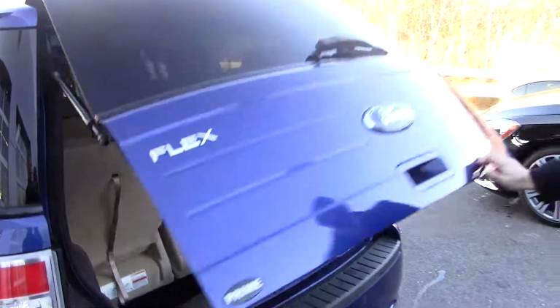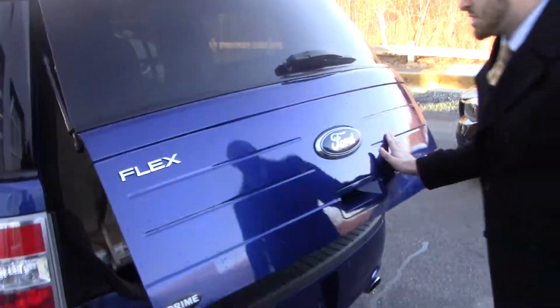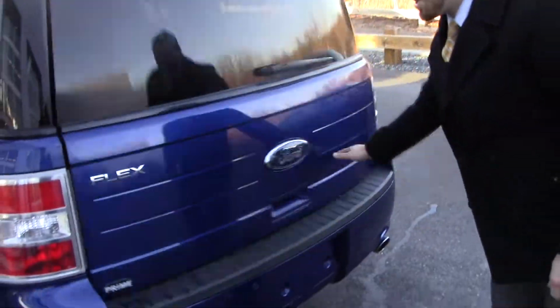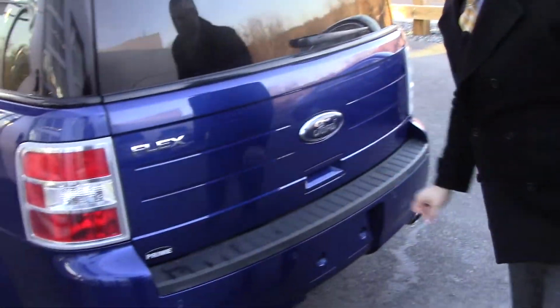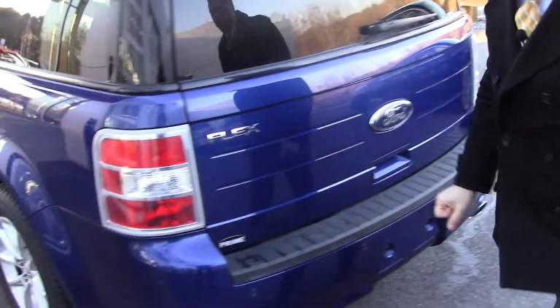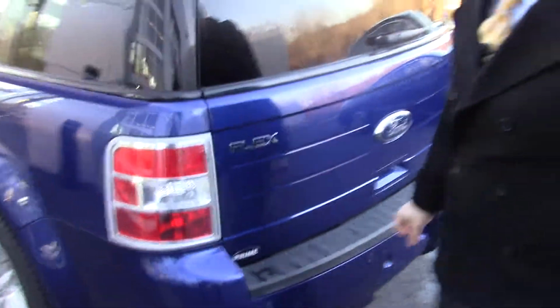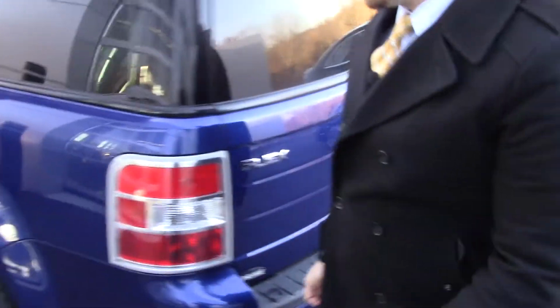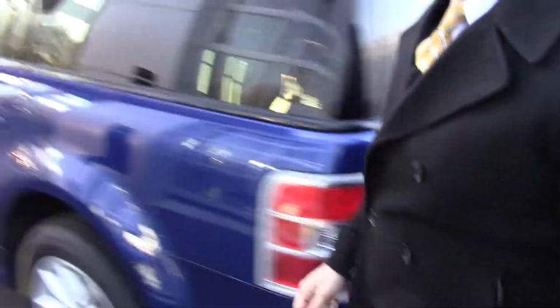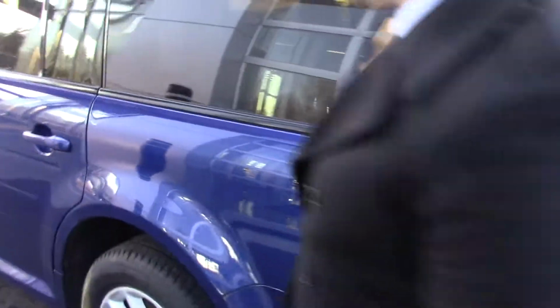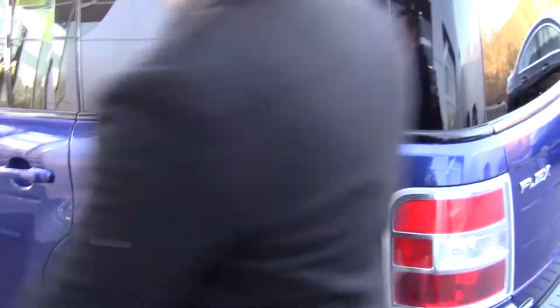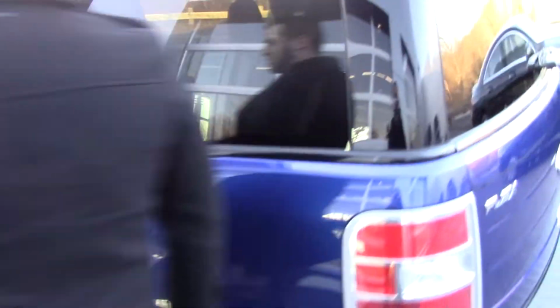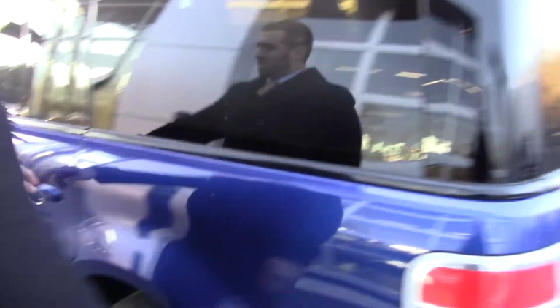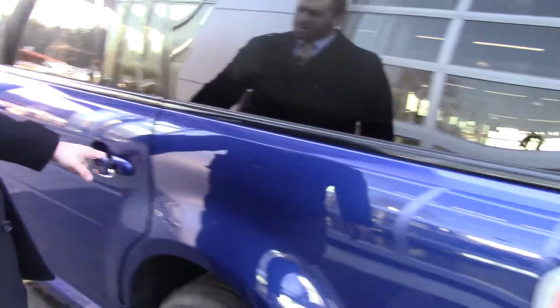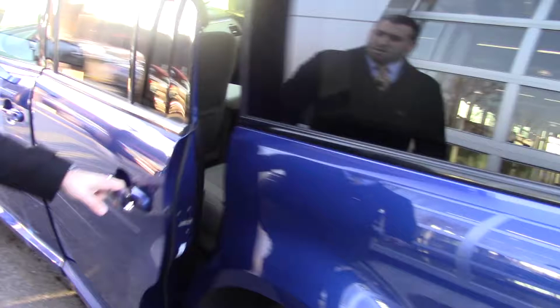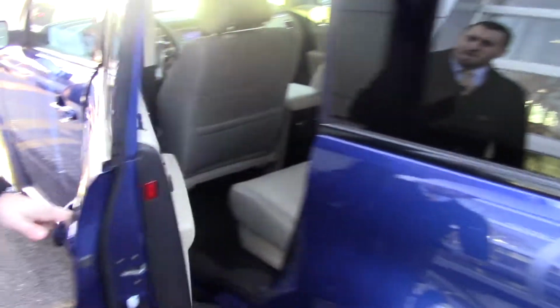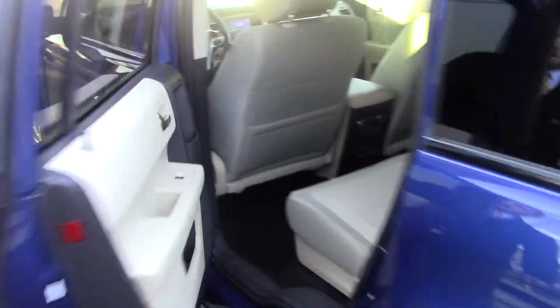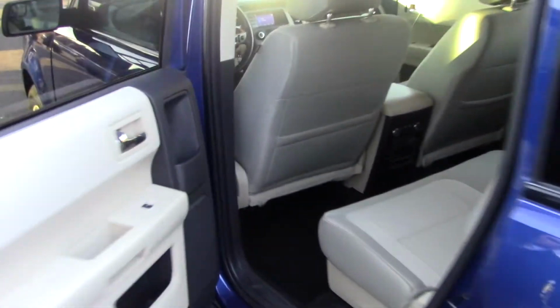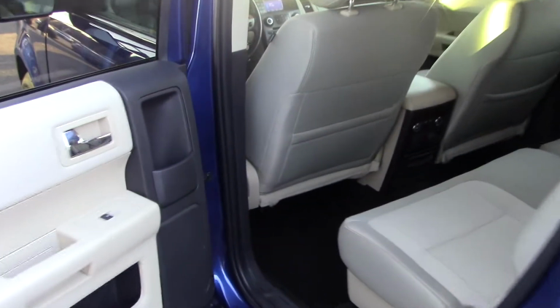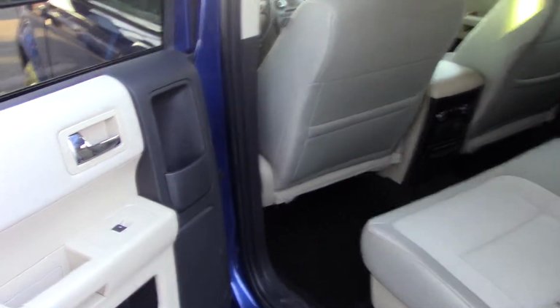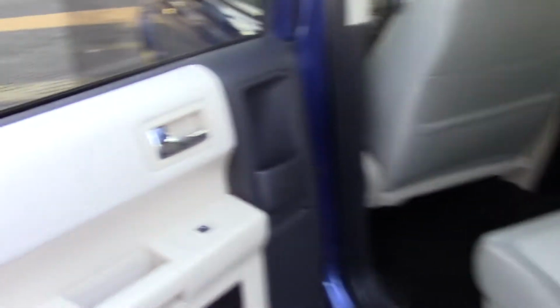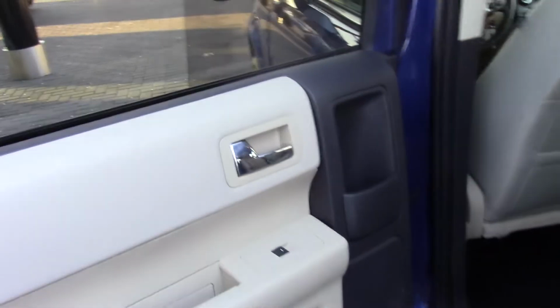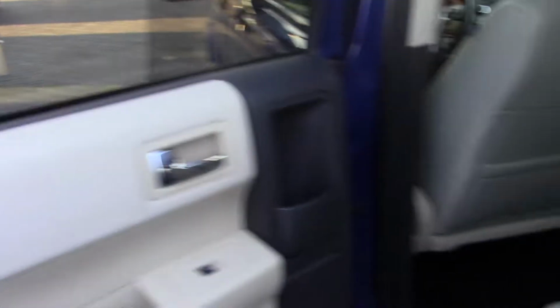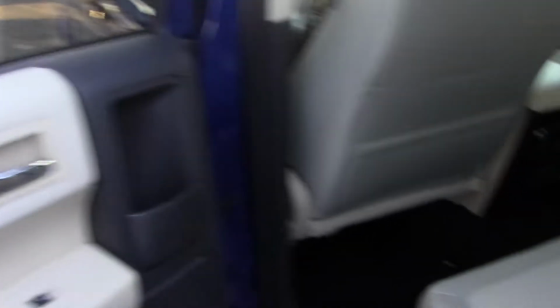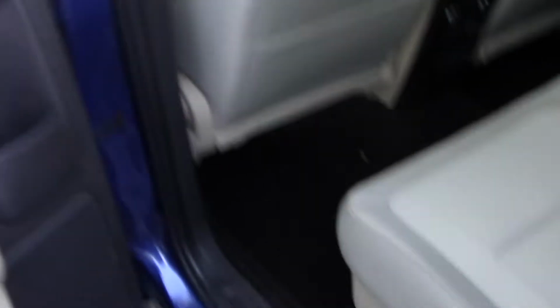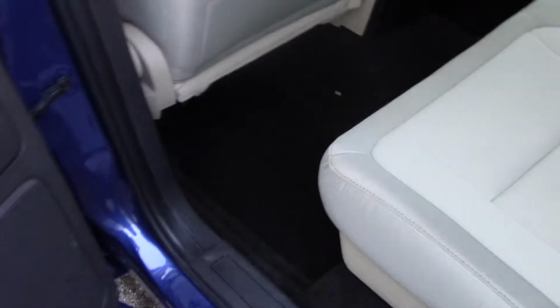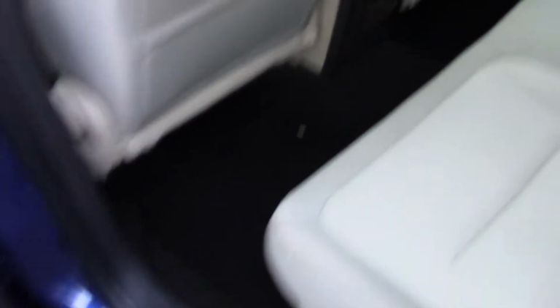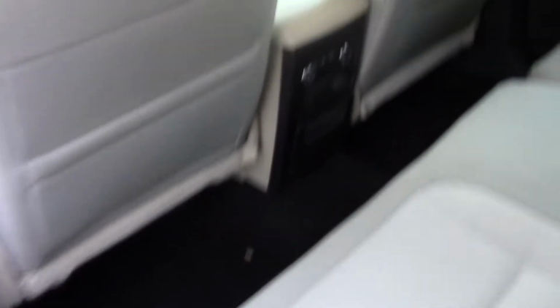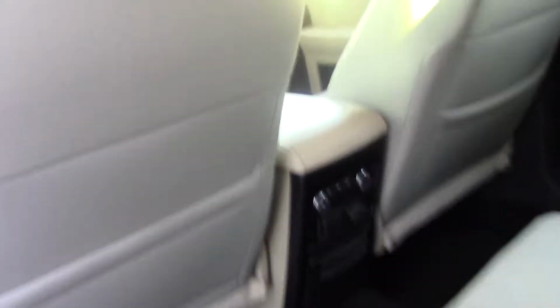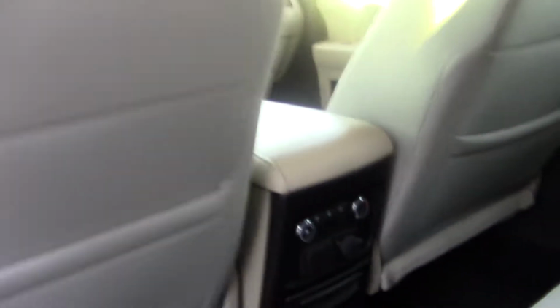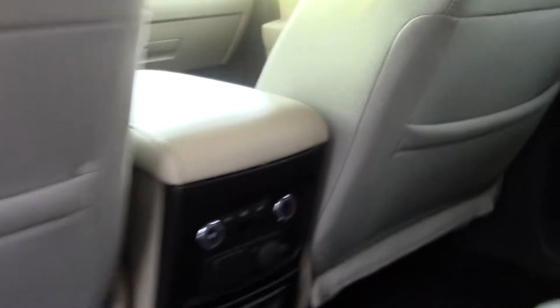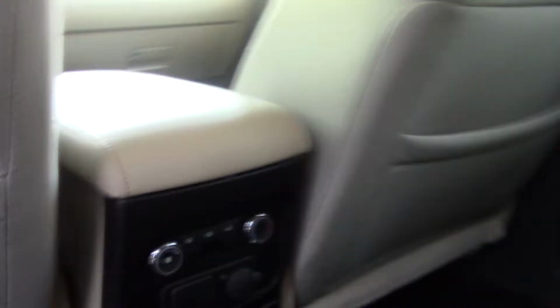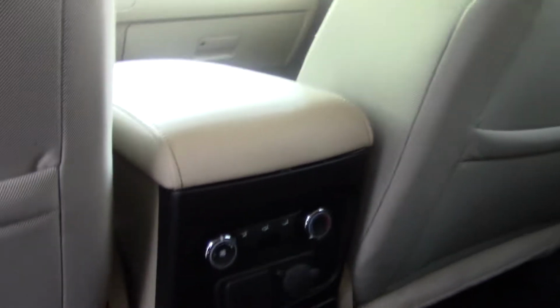I also wanted to show you the second row here. It's got a lot of room in the second row. It also has a rear climate control, so you have all the controls in the back right there for any of your passengers.